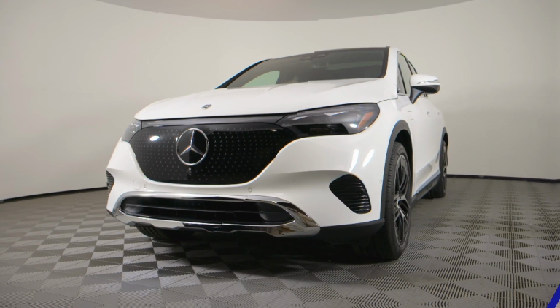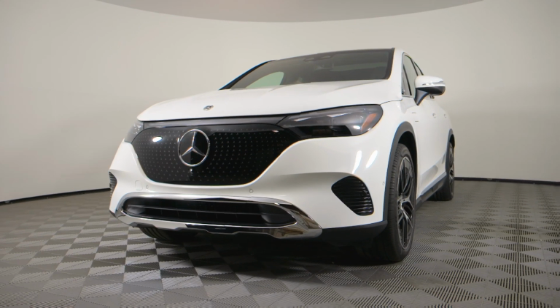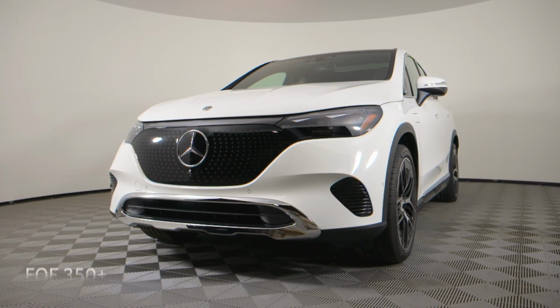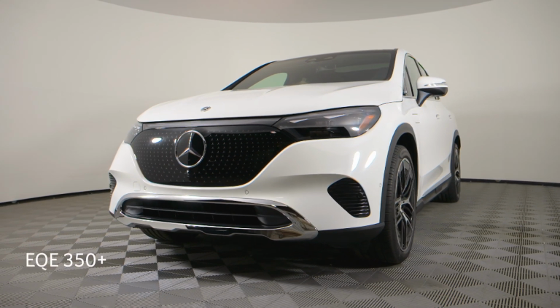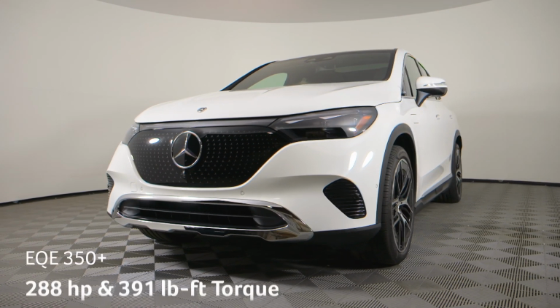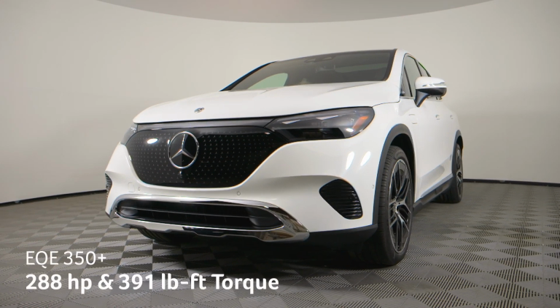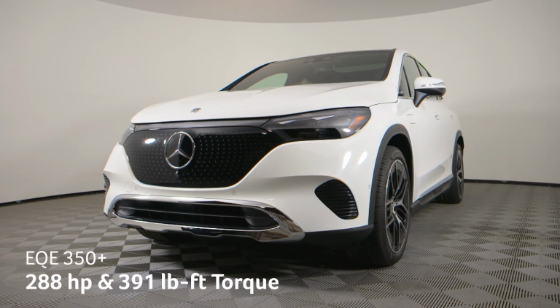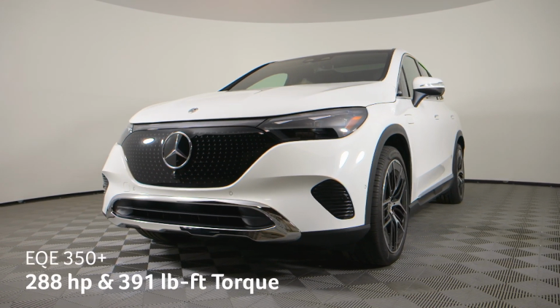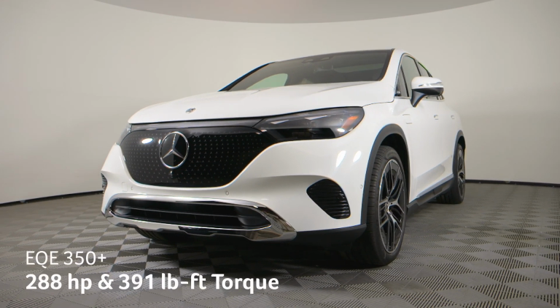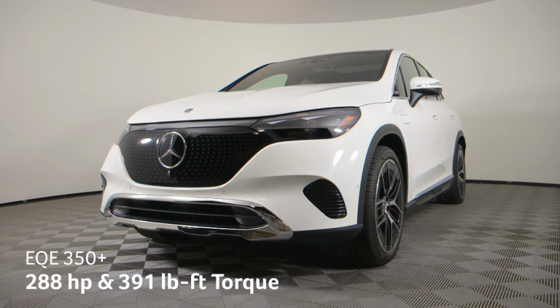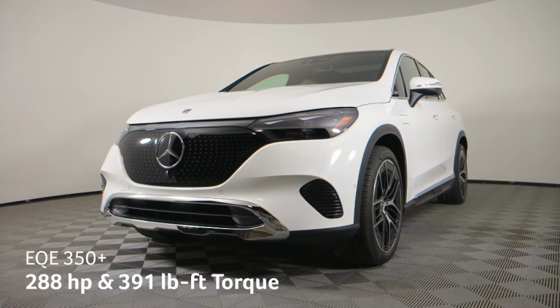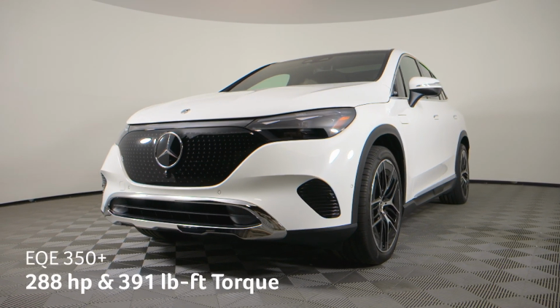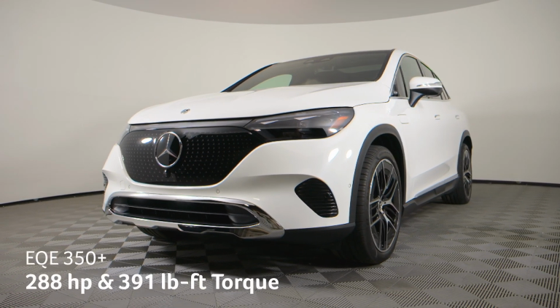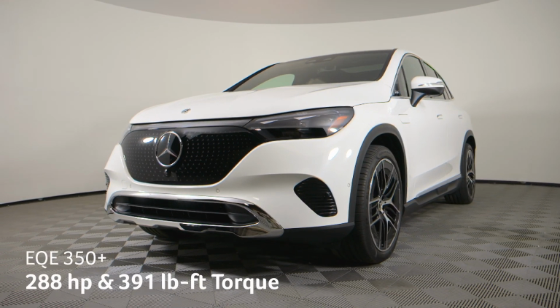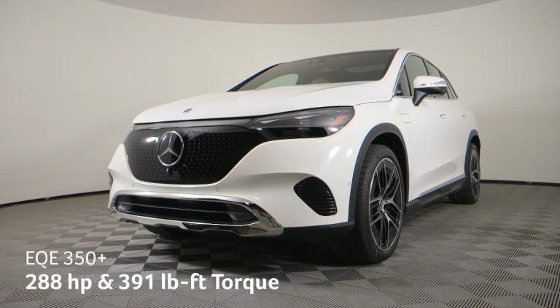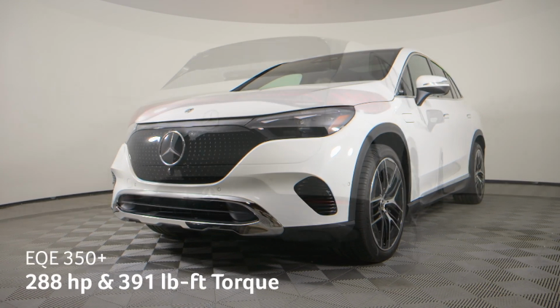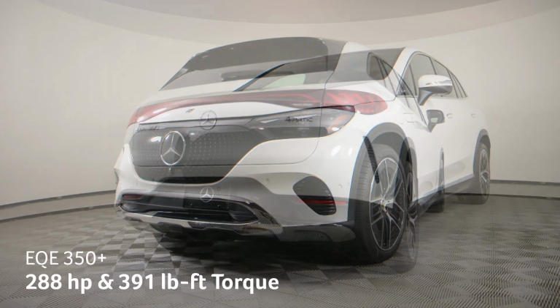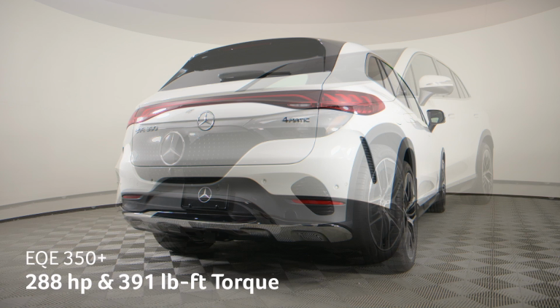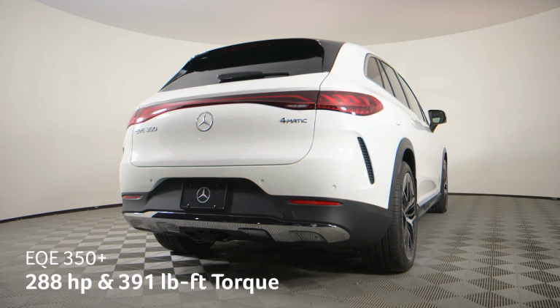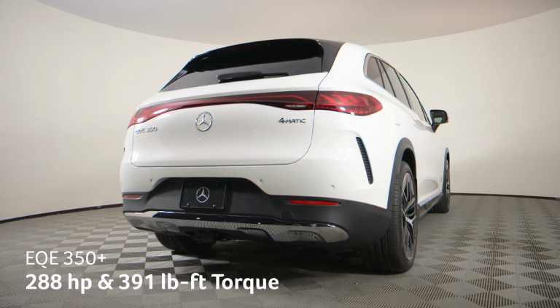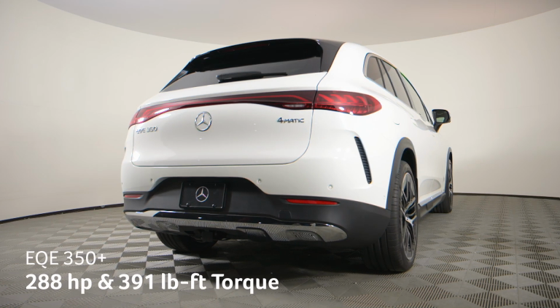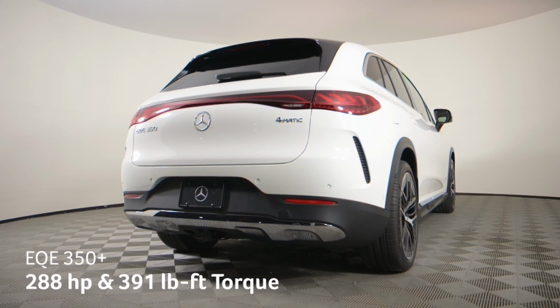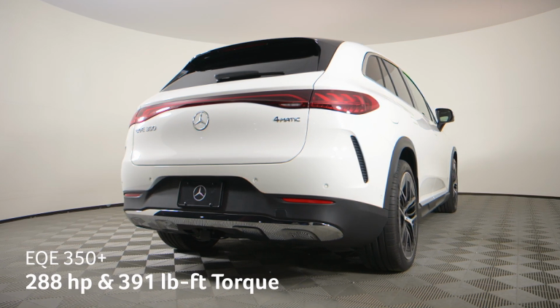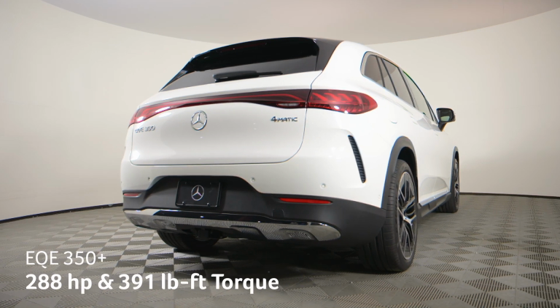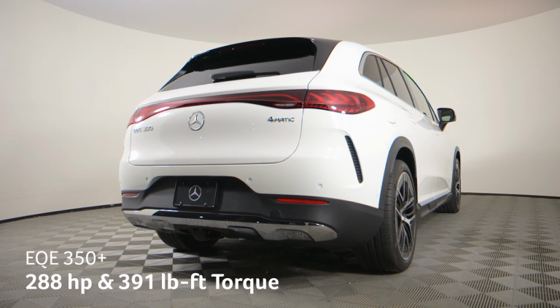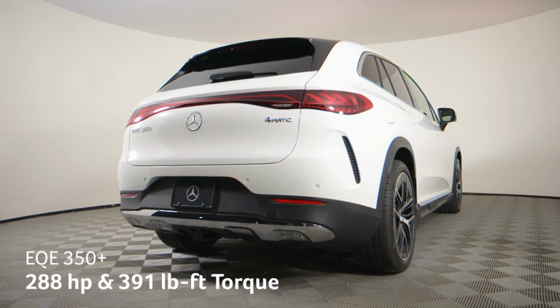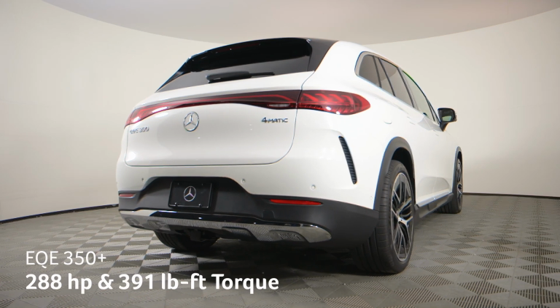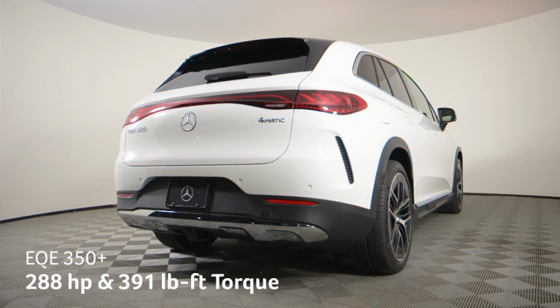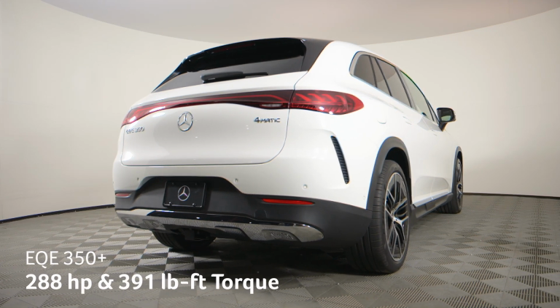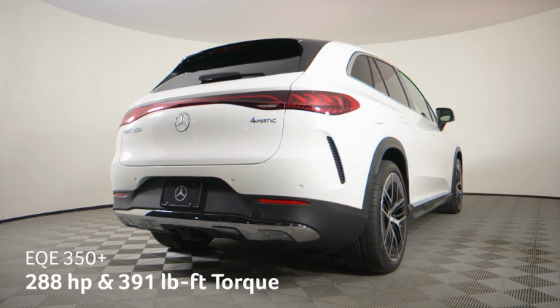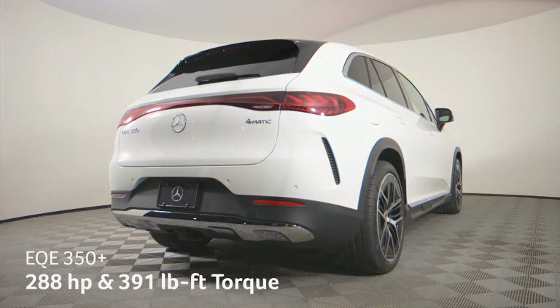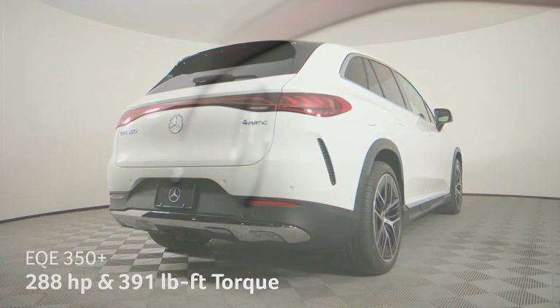The EQE 350 Plus gives you one electric motor at the rear axle for 288 horsepower and 391 pound-feet of torque.